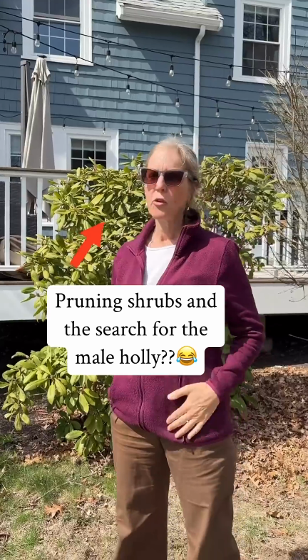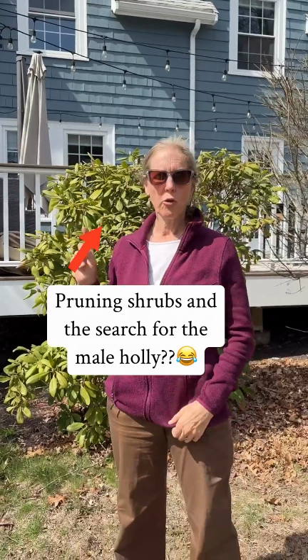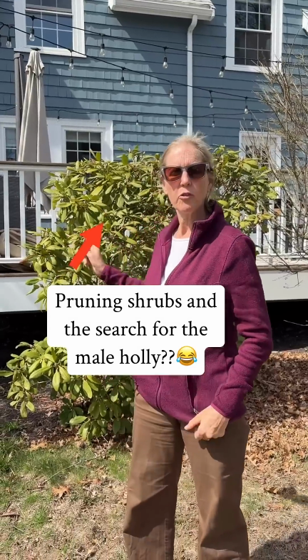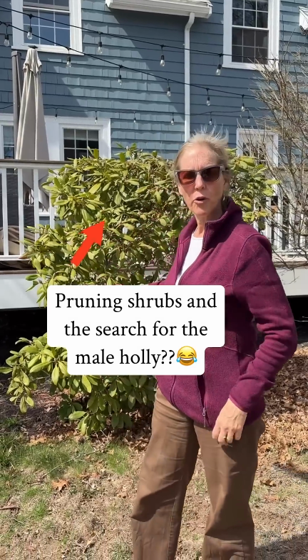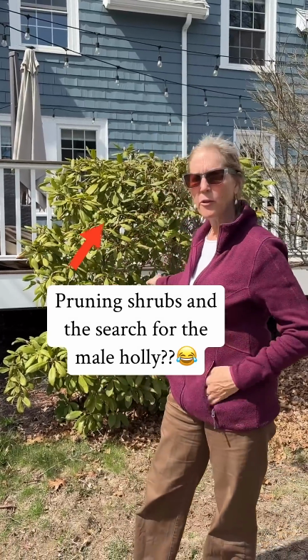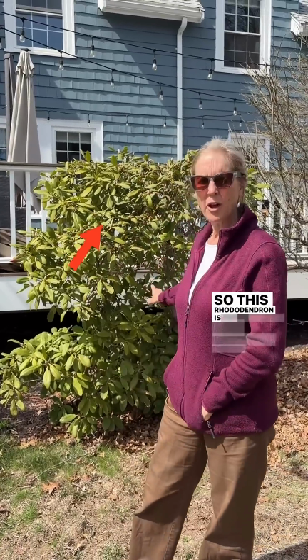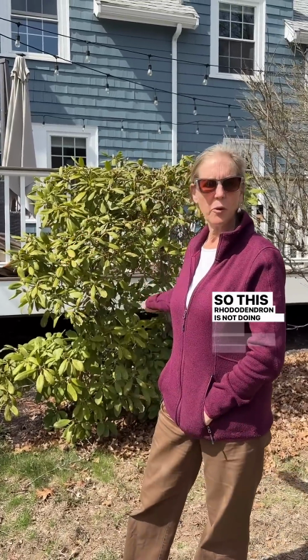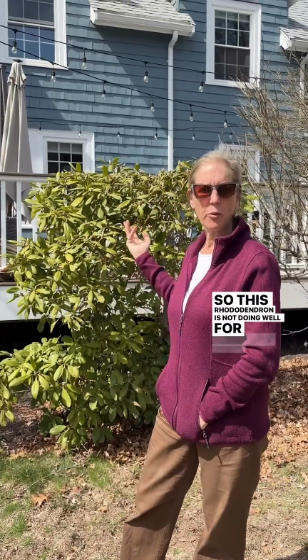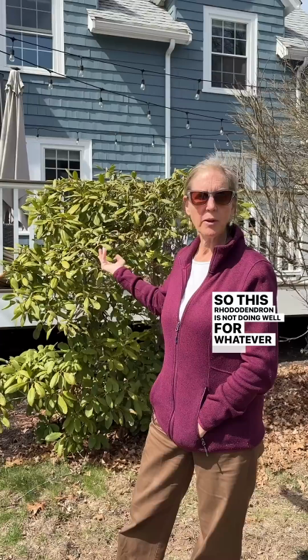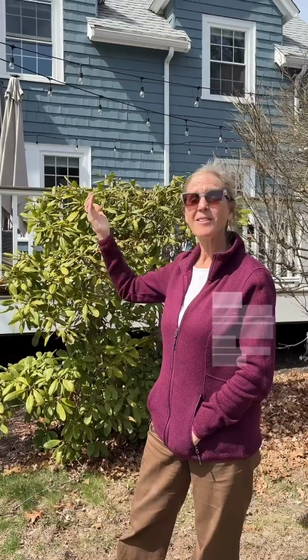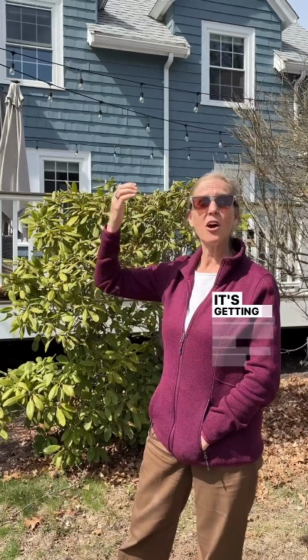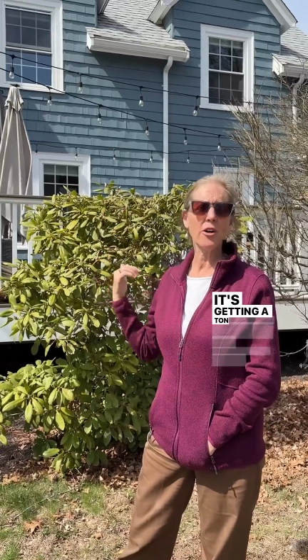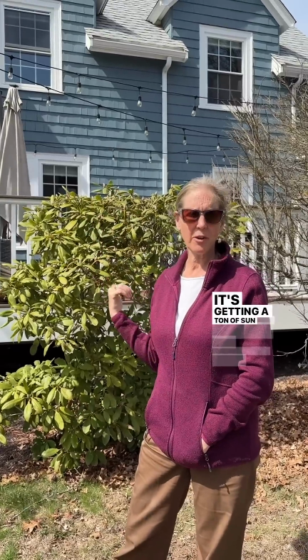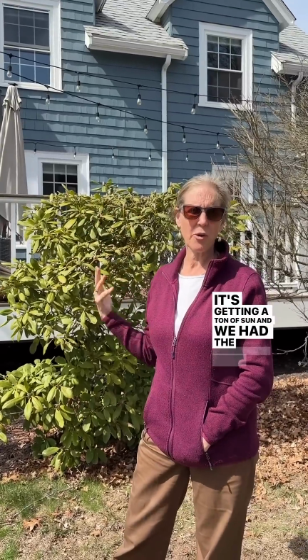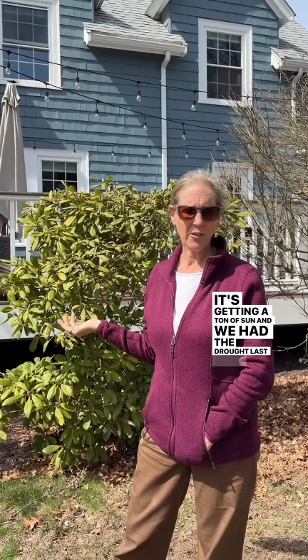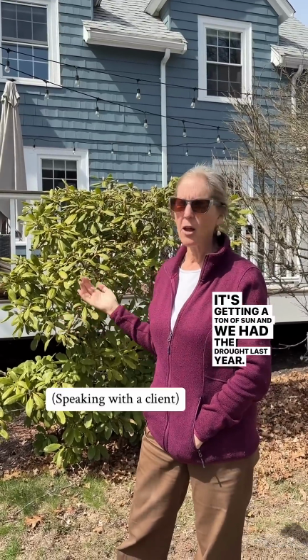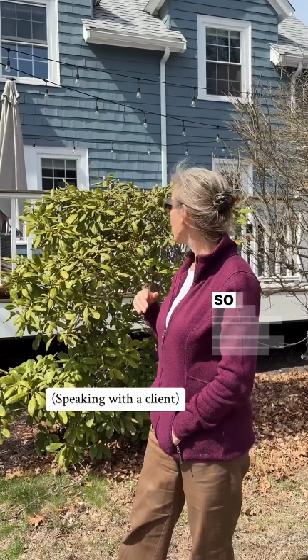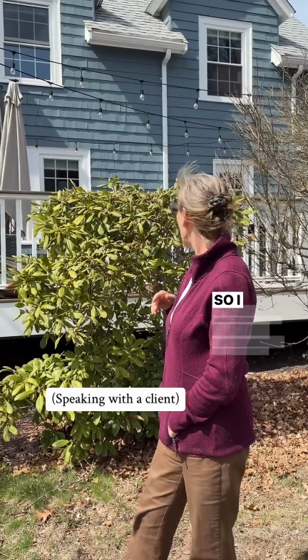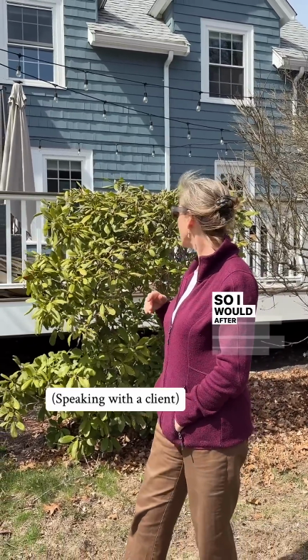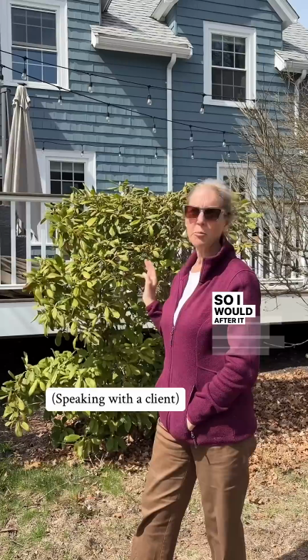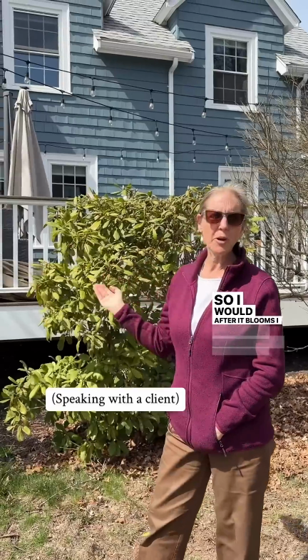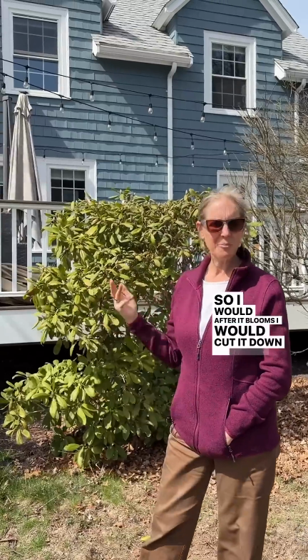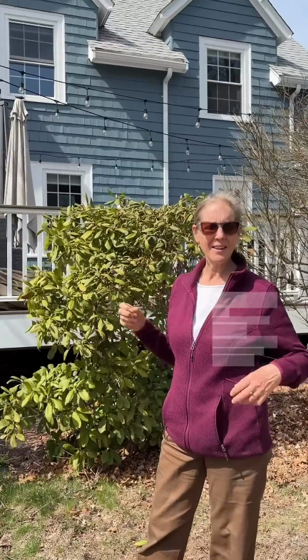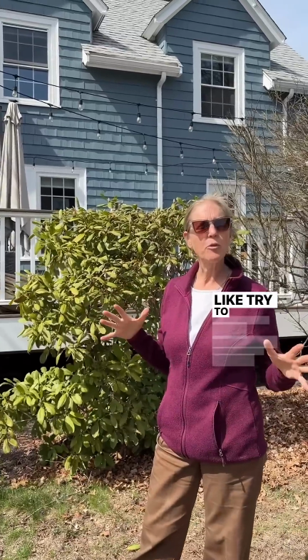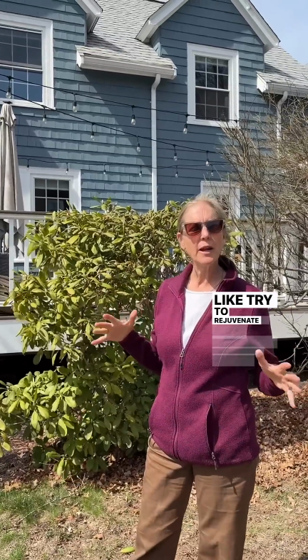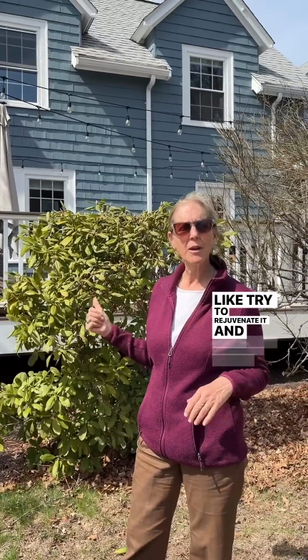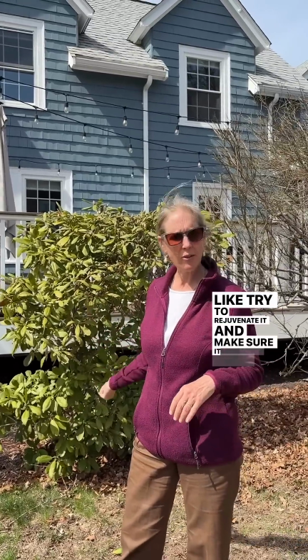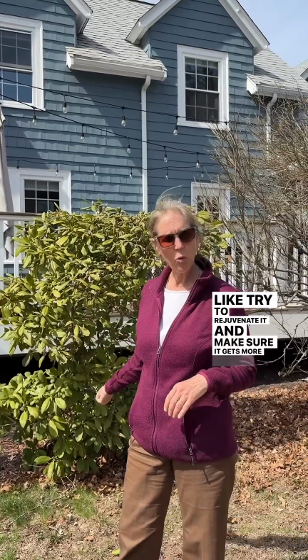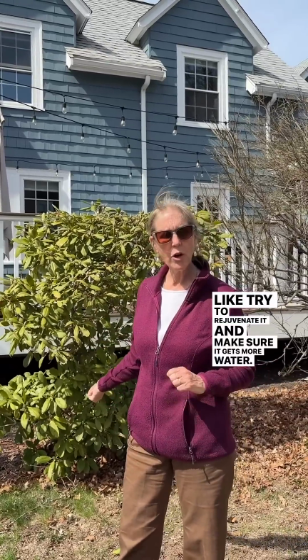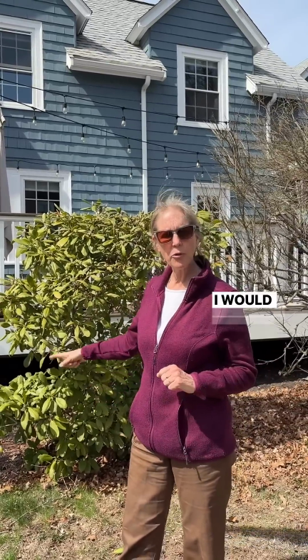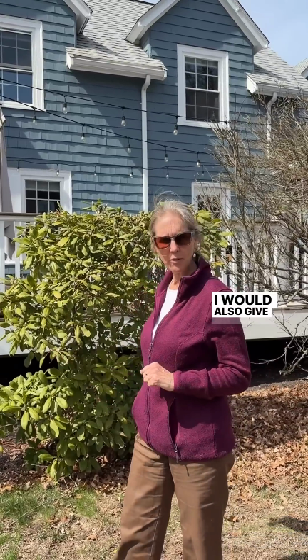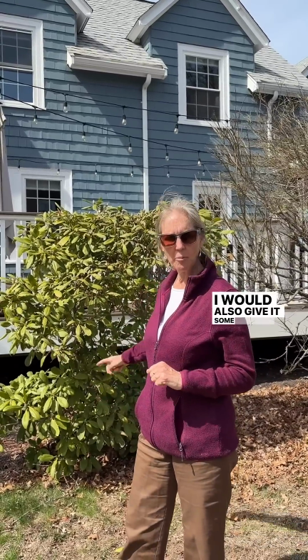This rhododendron is not doing well for whatever reason. It's getting a ton of sun and we had a drought last year. So after the blooms, I would cut it back and try to rejuvenate it, make sure it gets more water. I would also give it some compost.